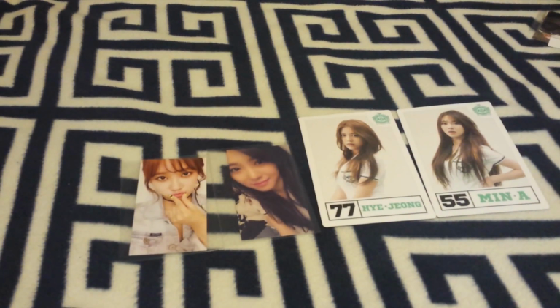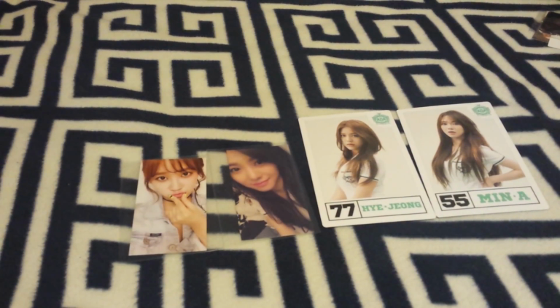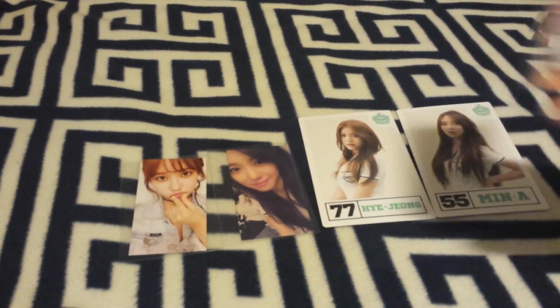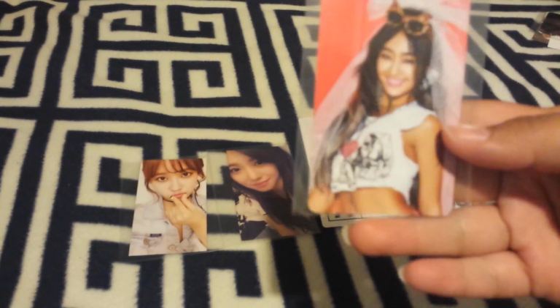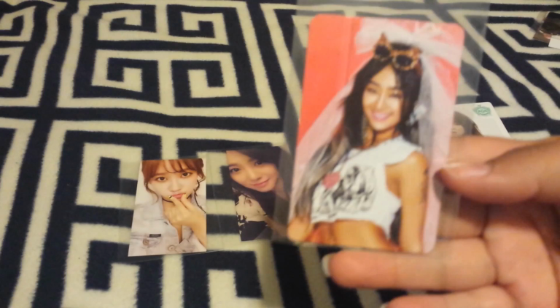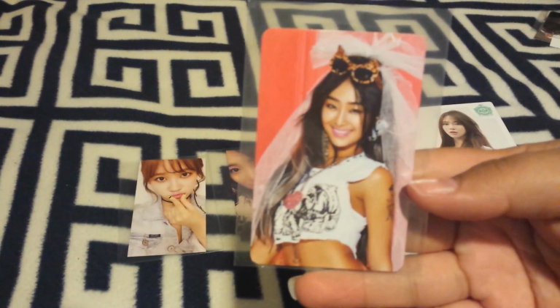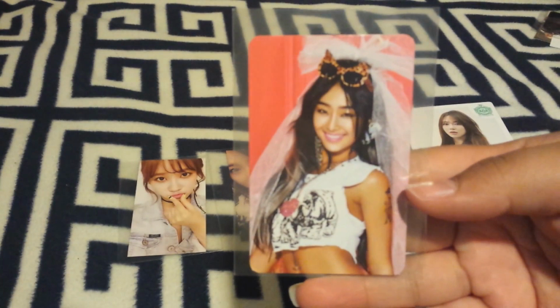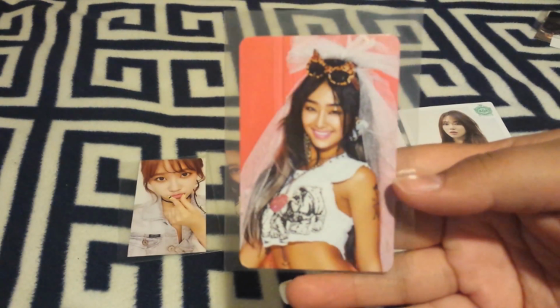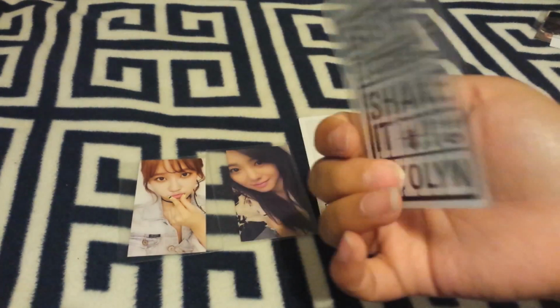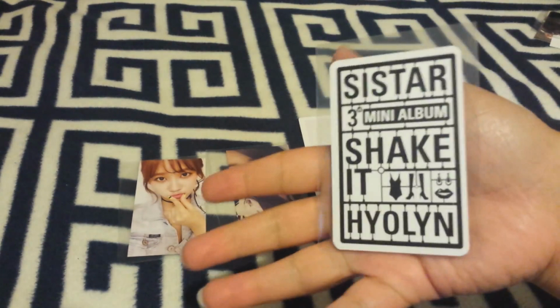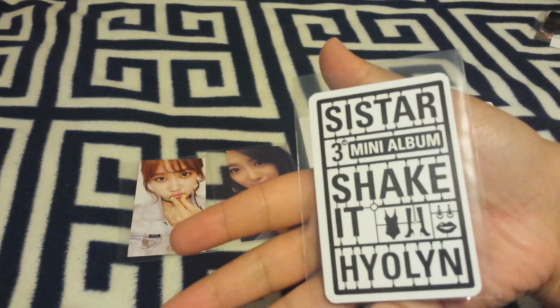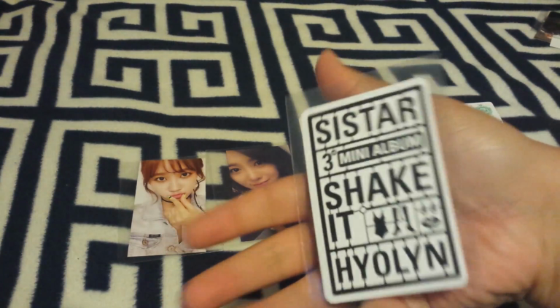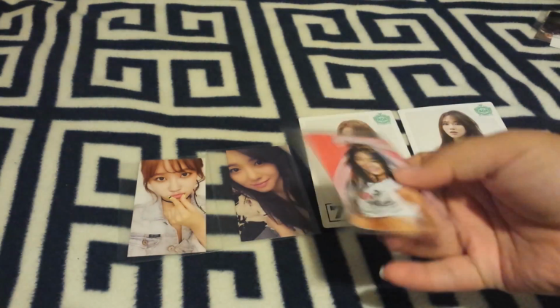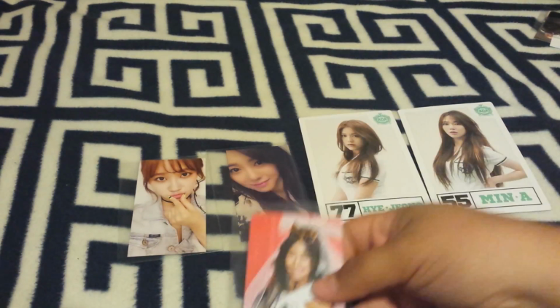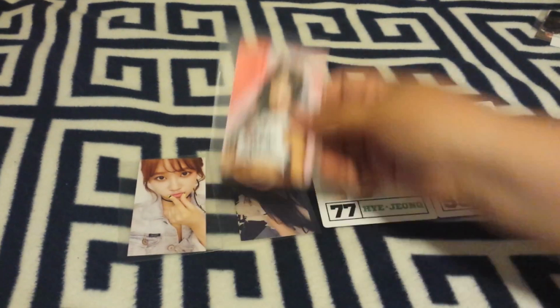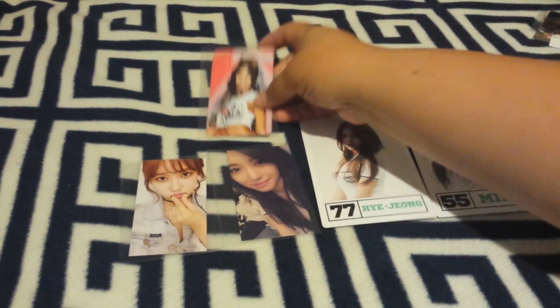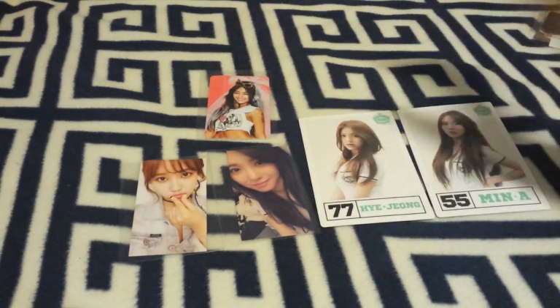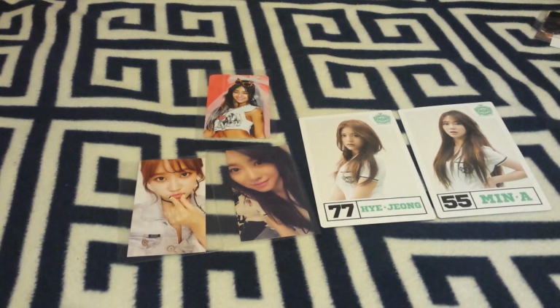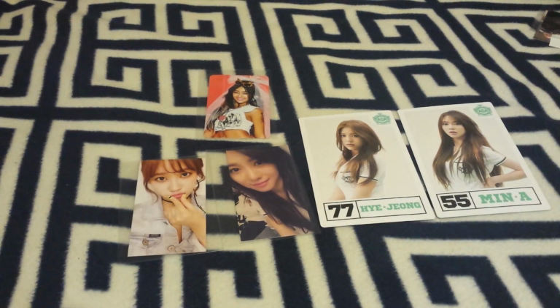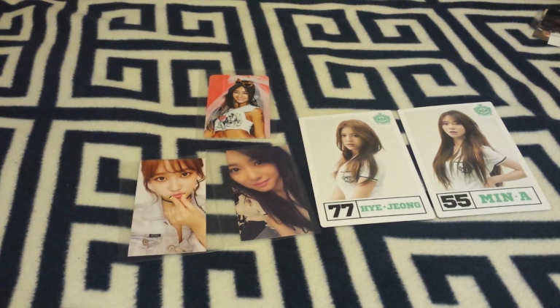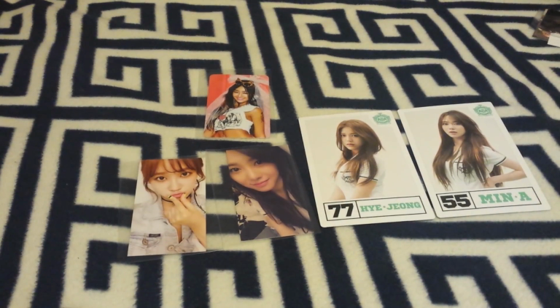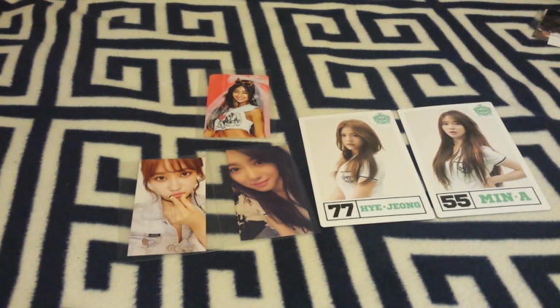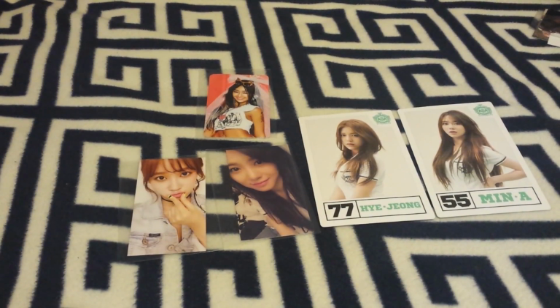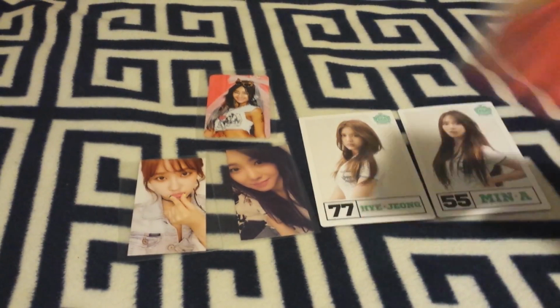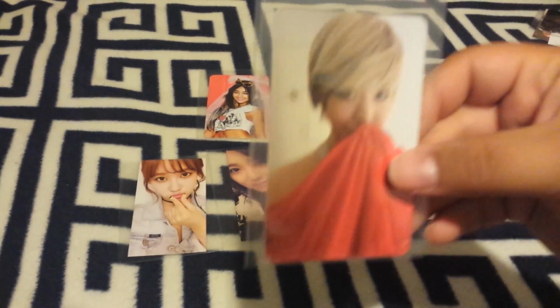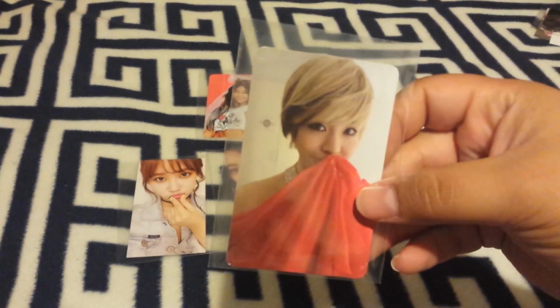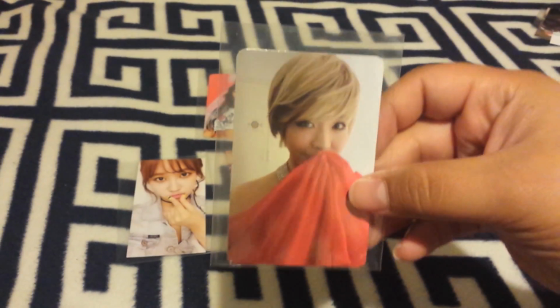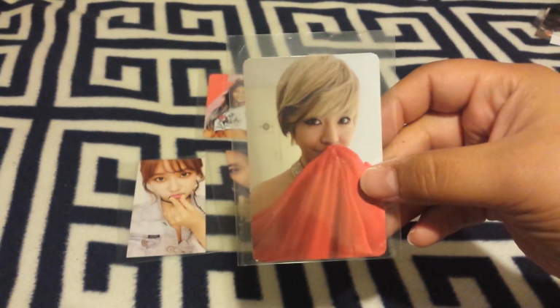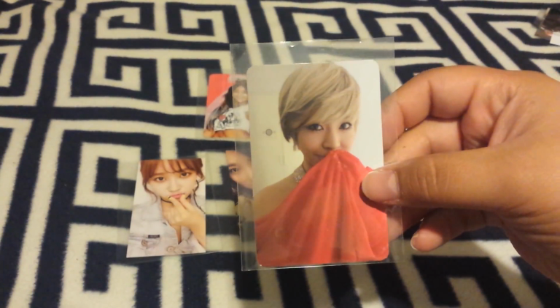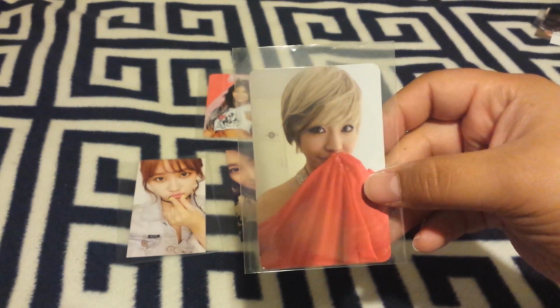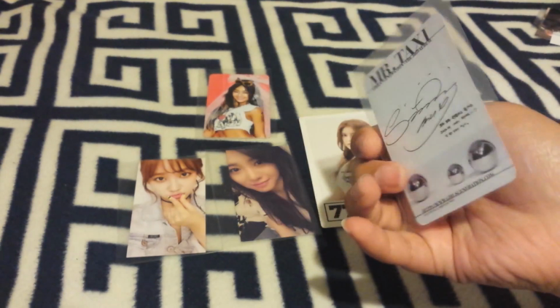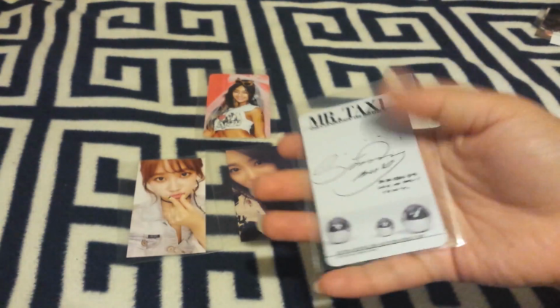Another photo card I bought was Hyorin's Shake It photo card. And the last card I bought was Sunny's Mr. Taxi photo card.